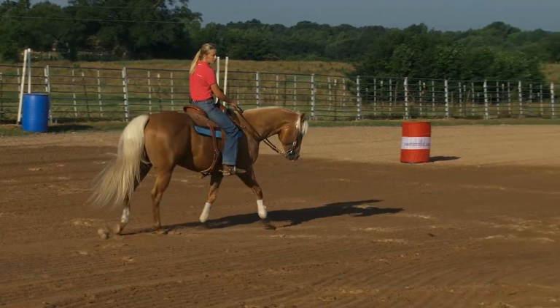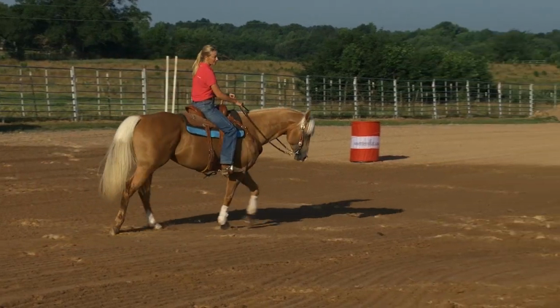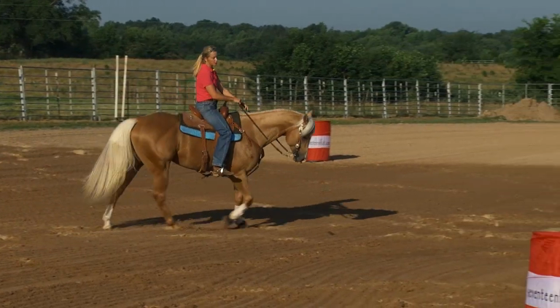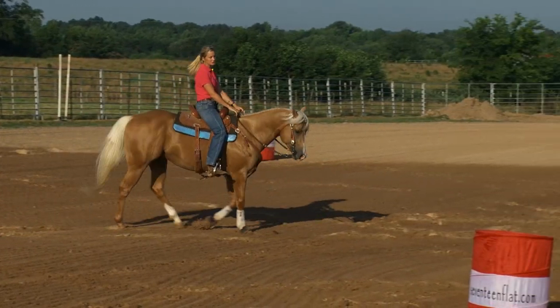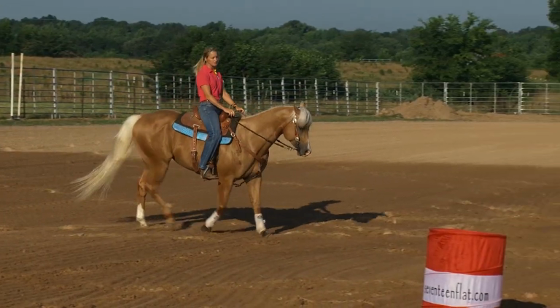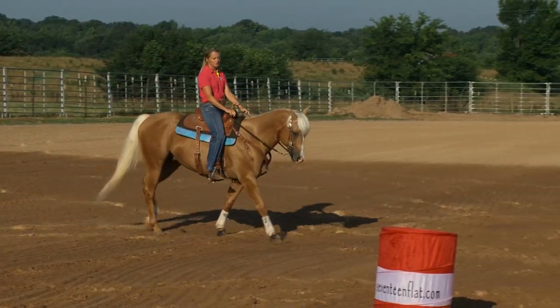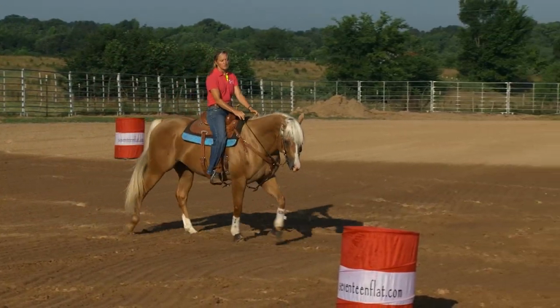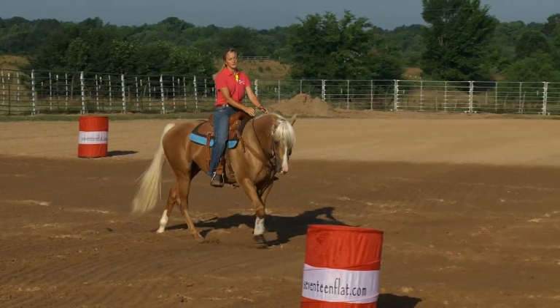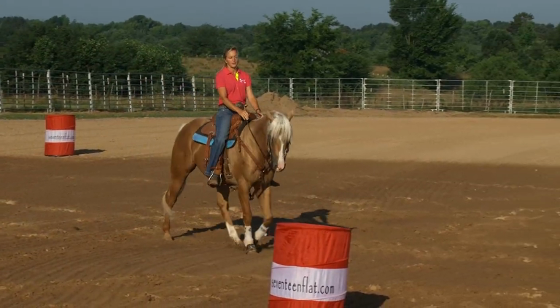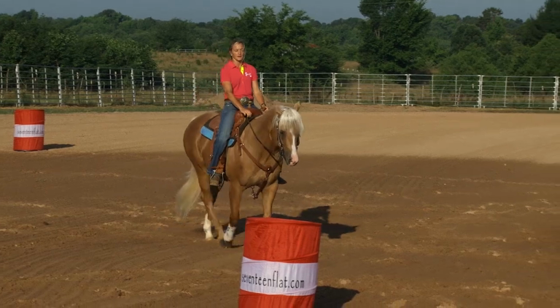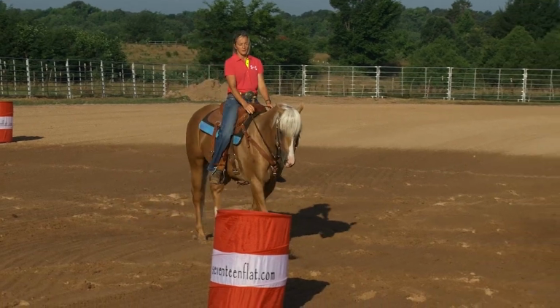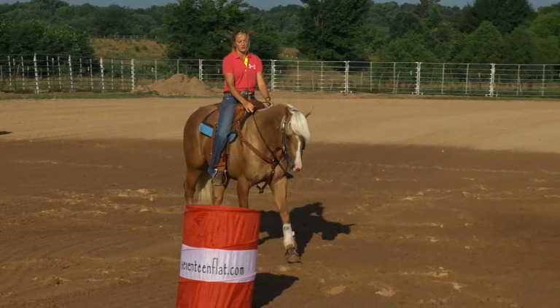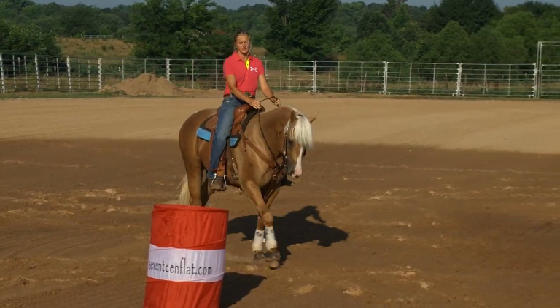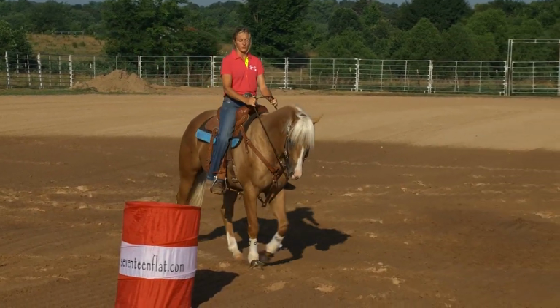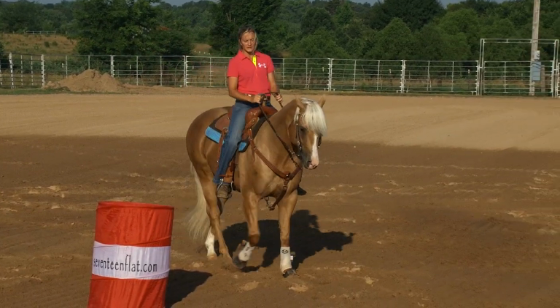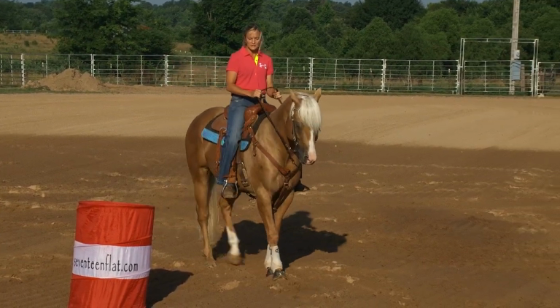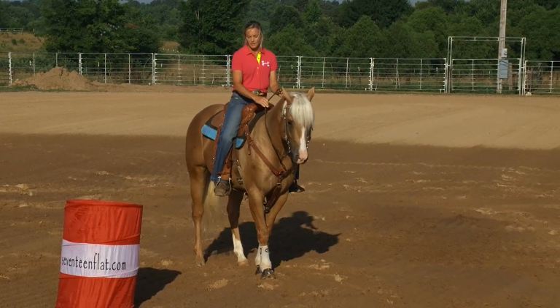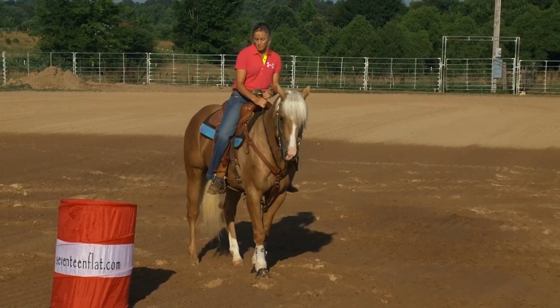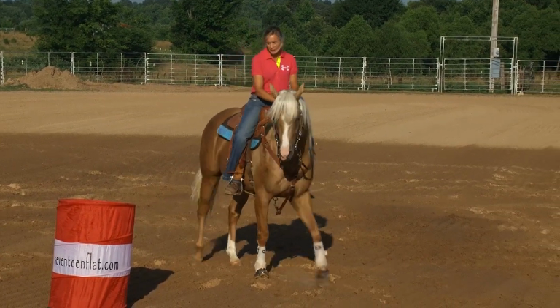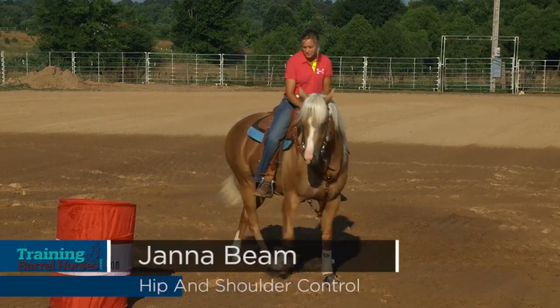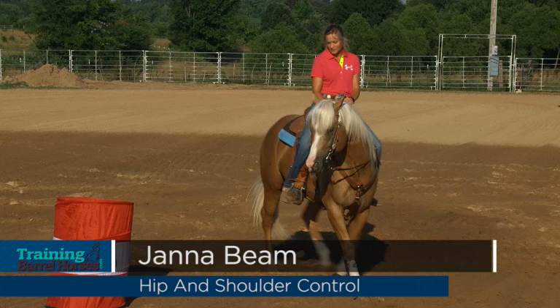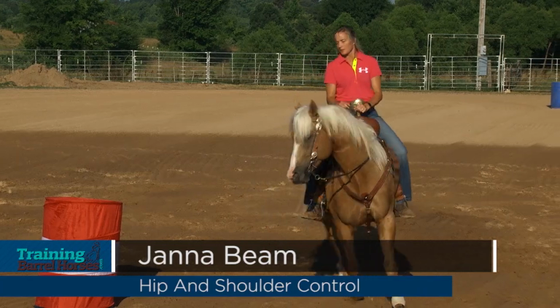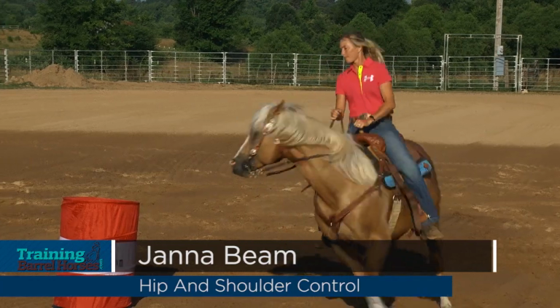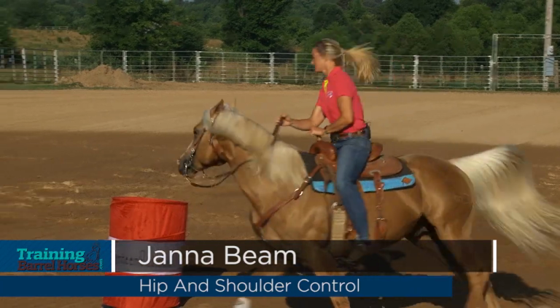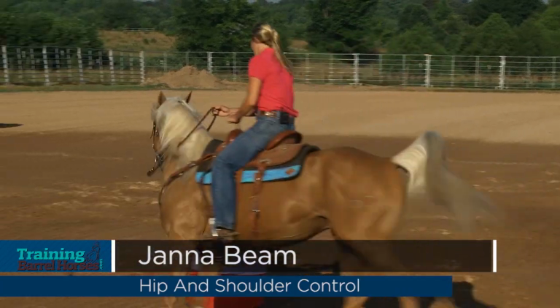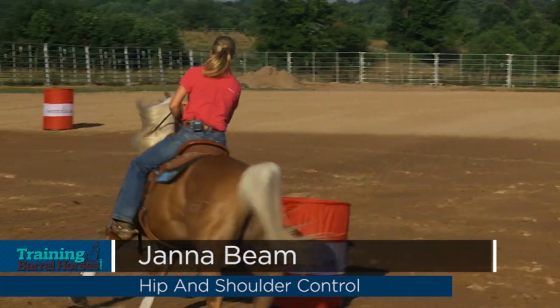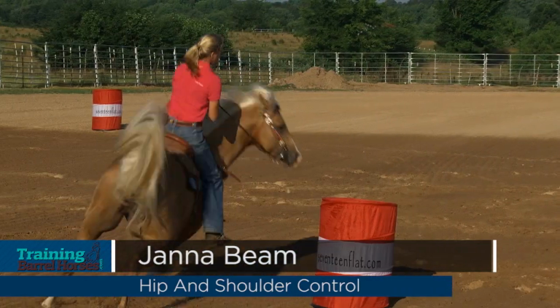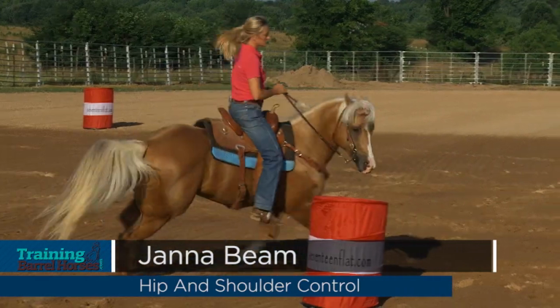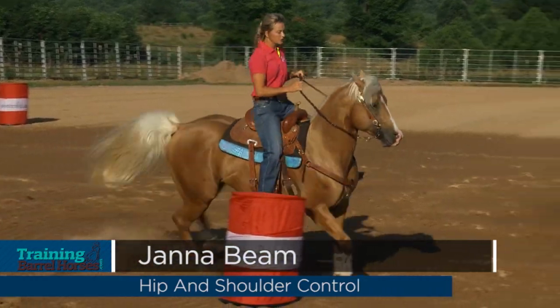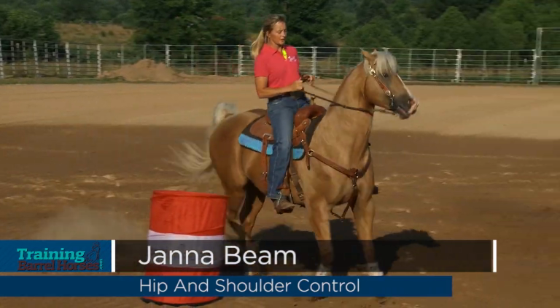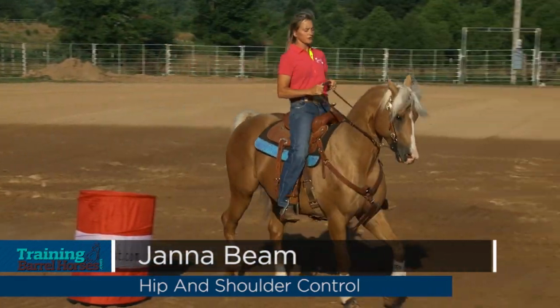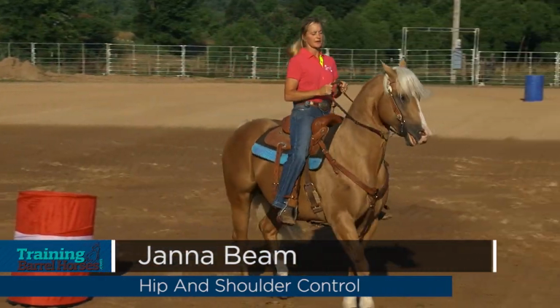And that's what I want my horses to do when they learn to finally run the pattern. I want it to be easy, but very efficient at the same time. But I have to have control of that shoulder to have control of that hip.